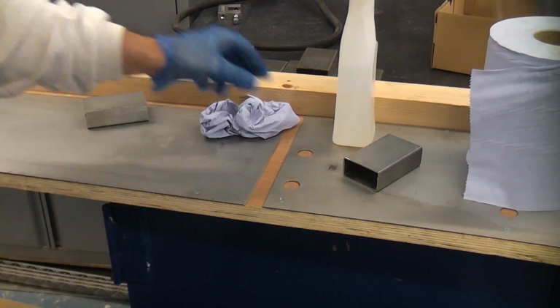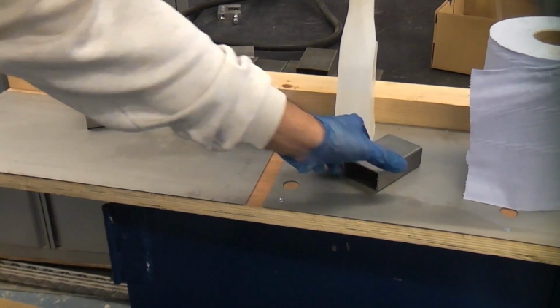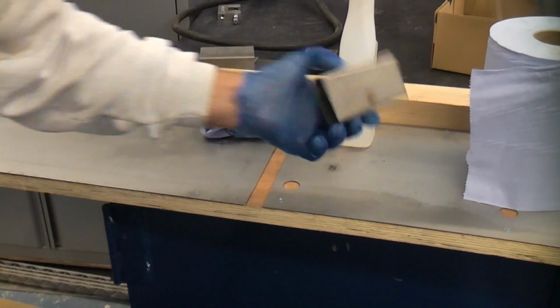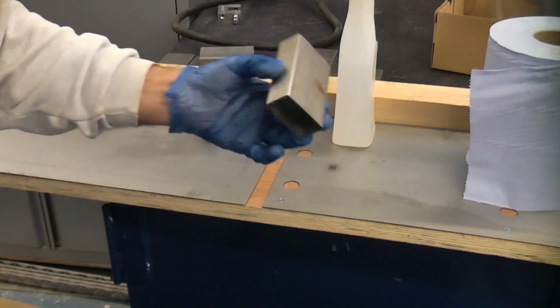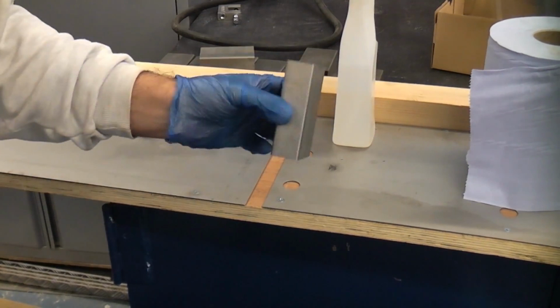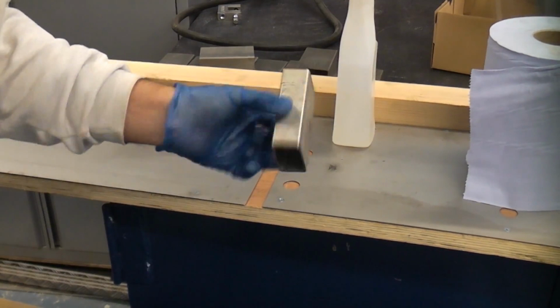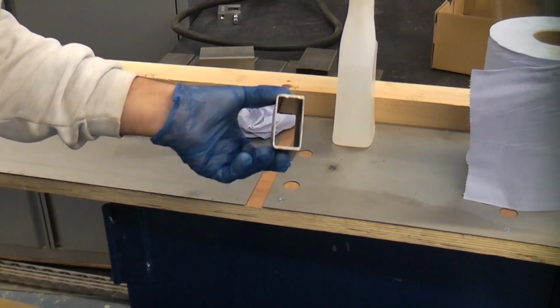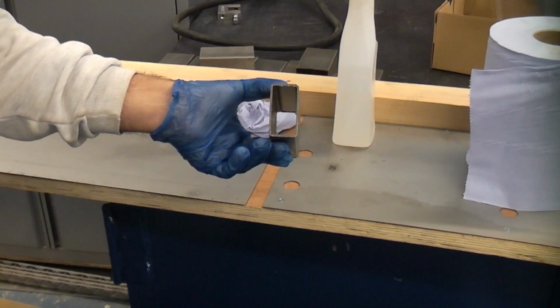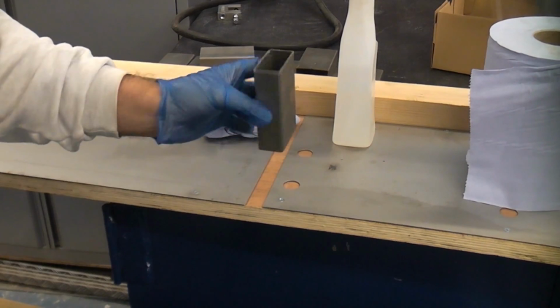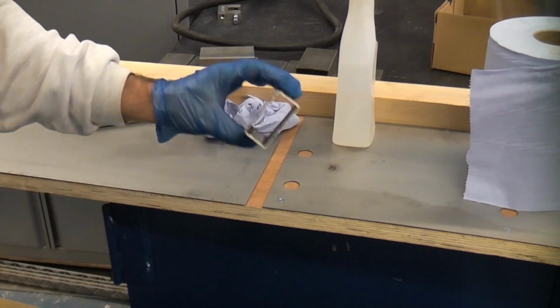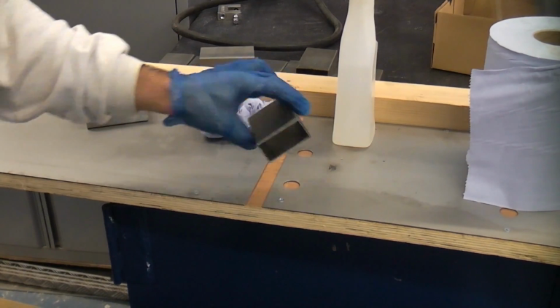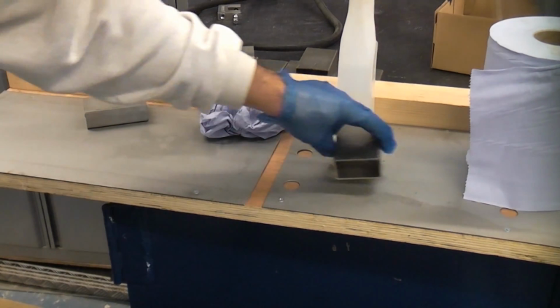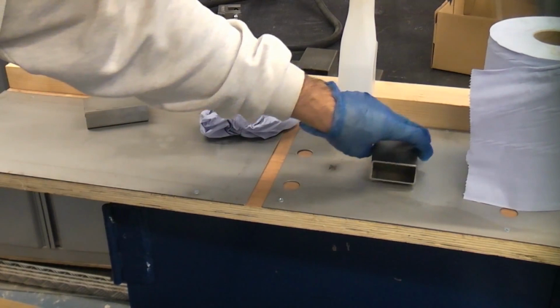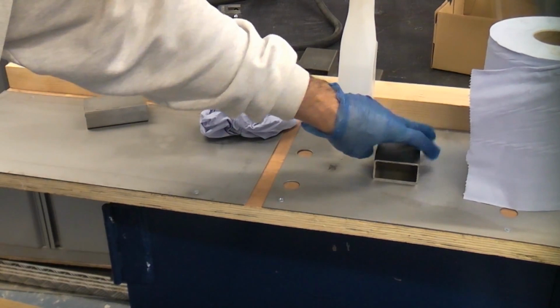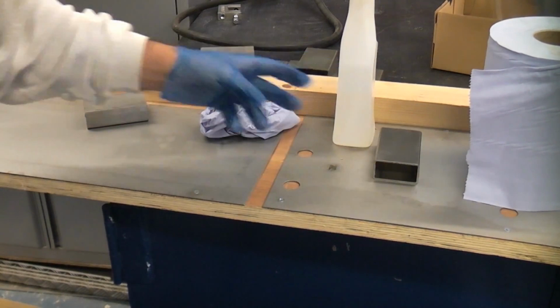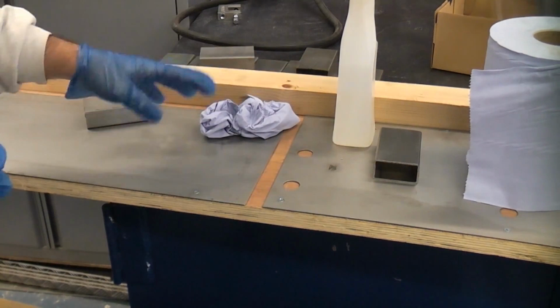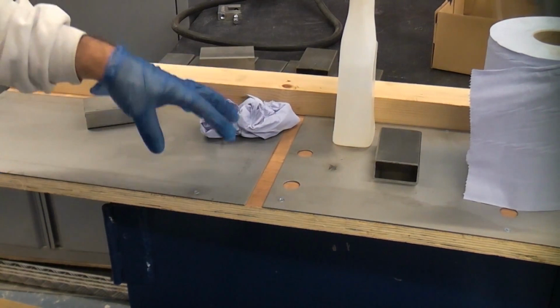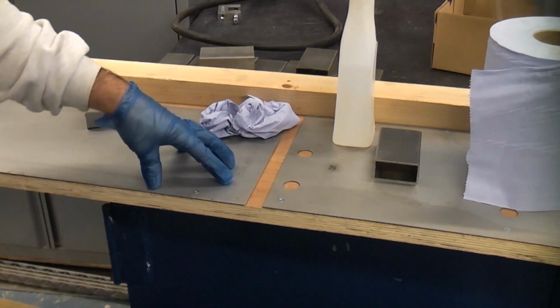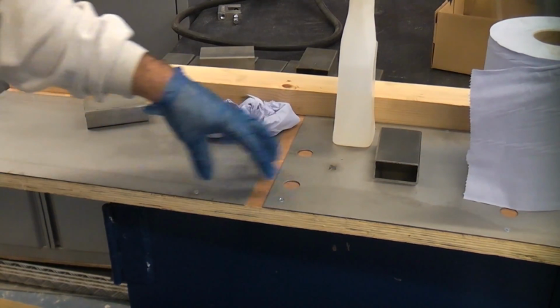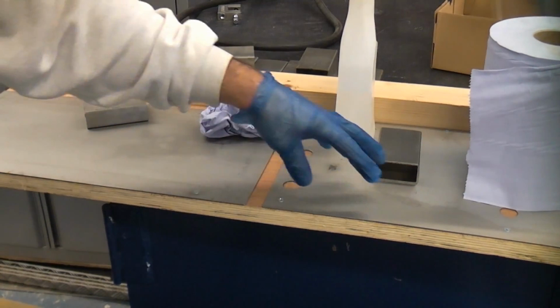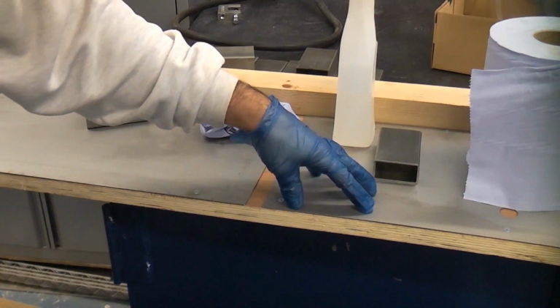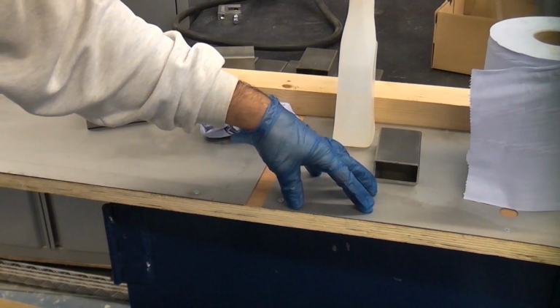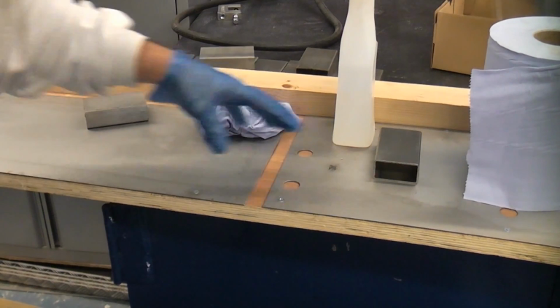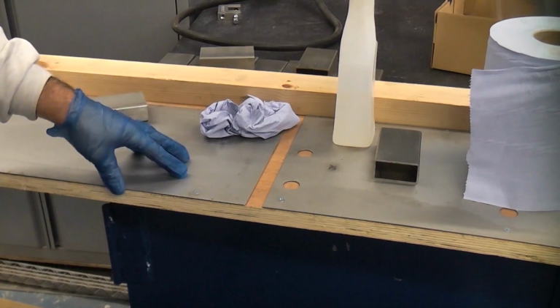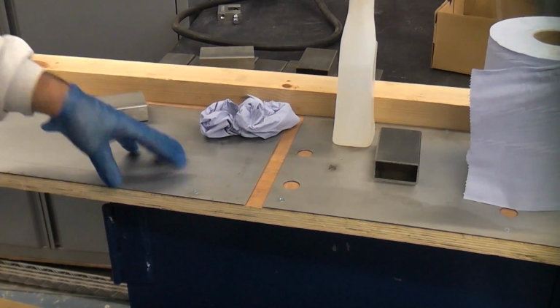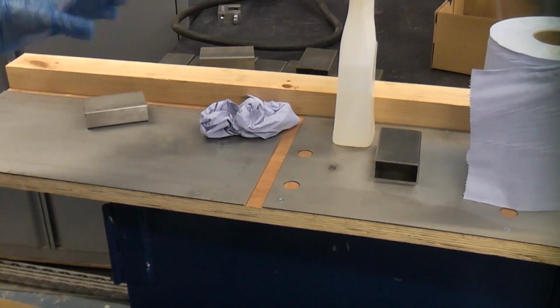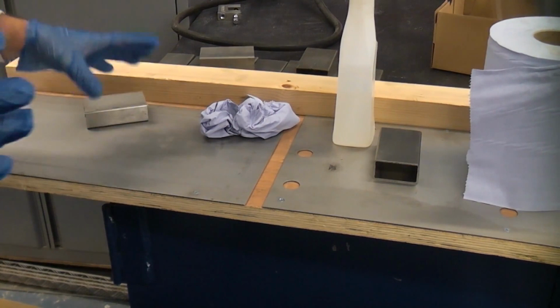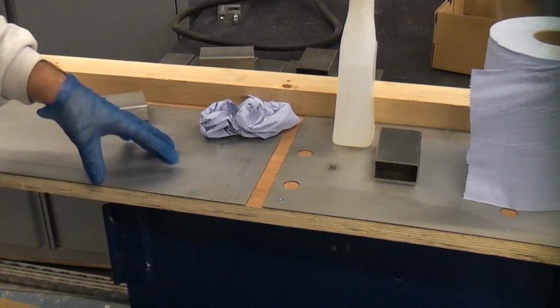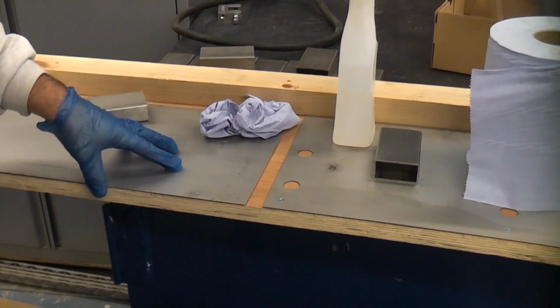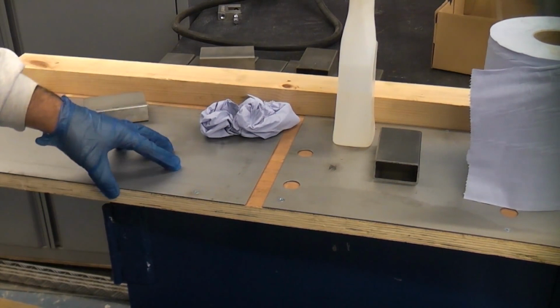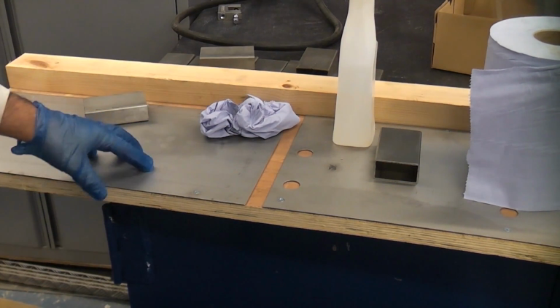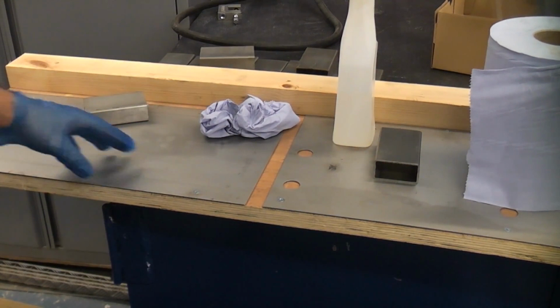So I've gone through the trouble of cutting some stainless steel blocks — I've got about 12 of those — and I've got some stainless steel sheet which has been screwed down. I'm going to repeat the test using stainless steel.